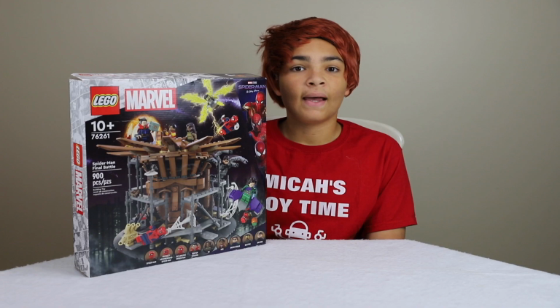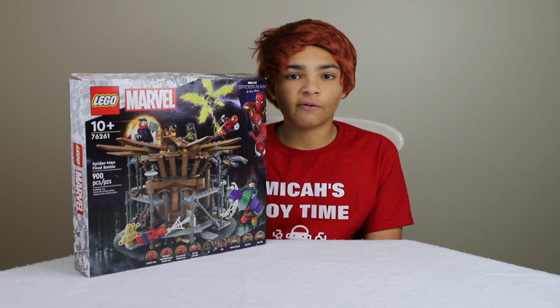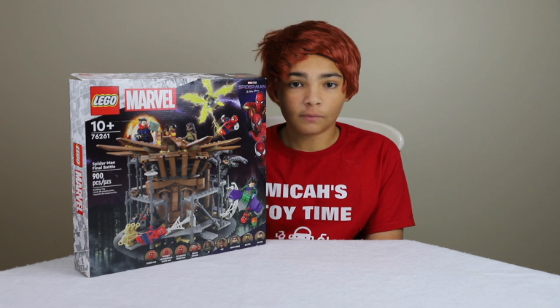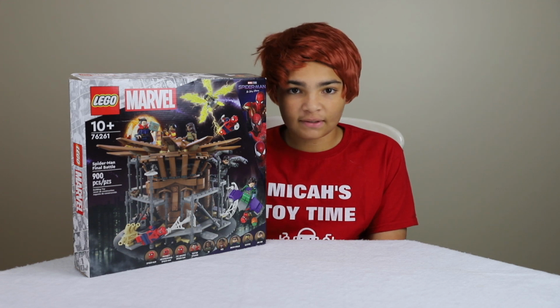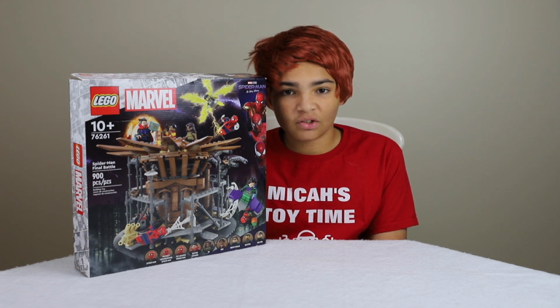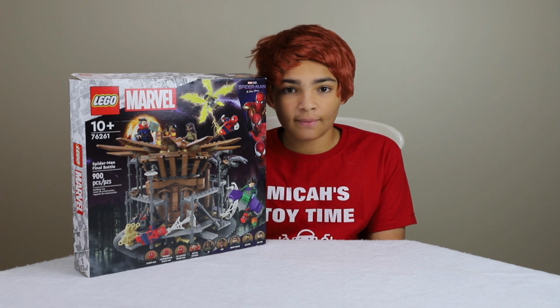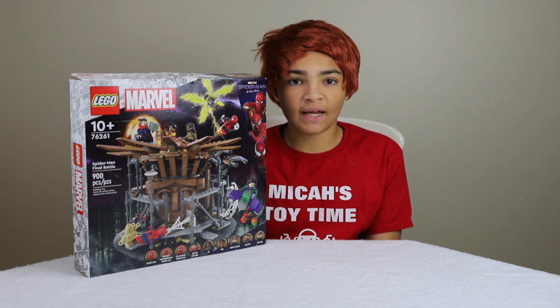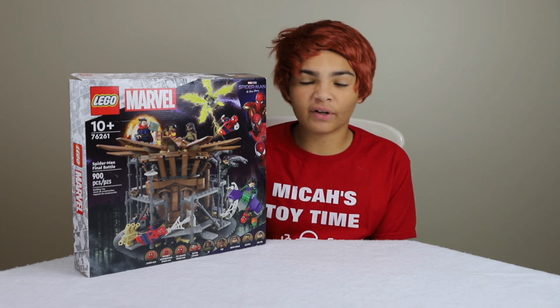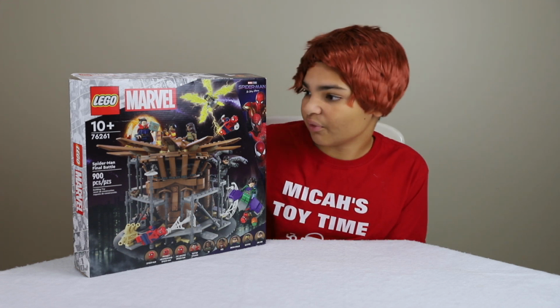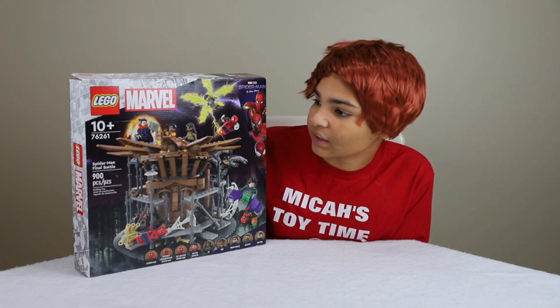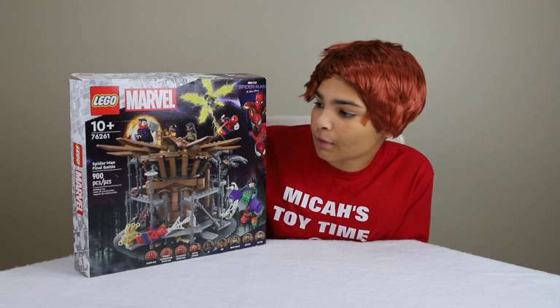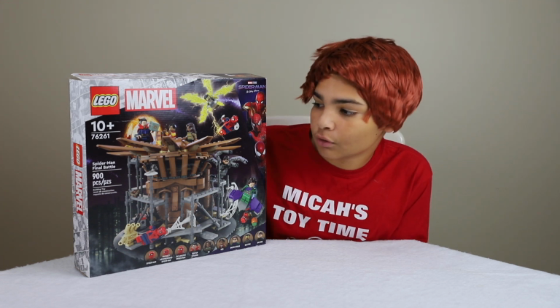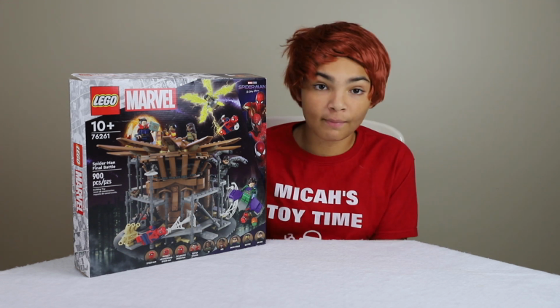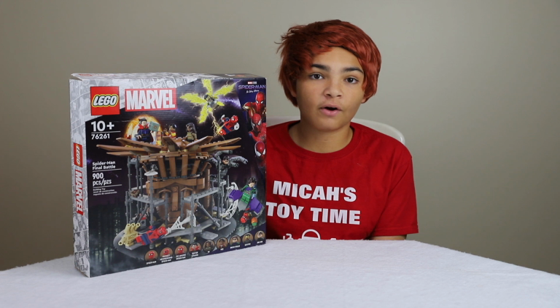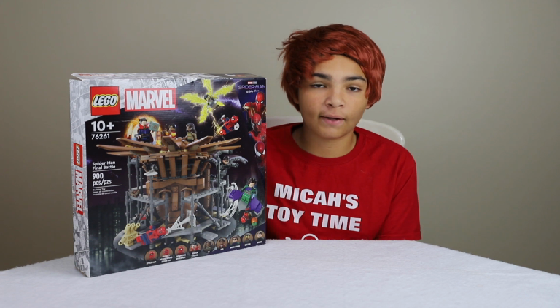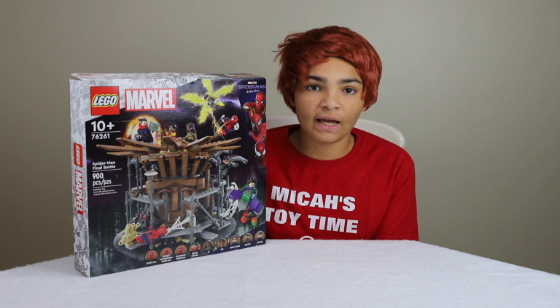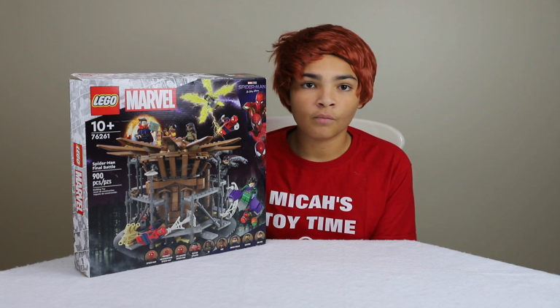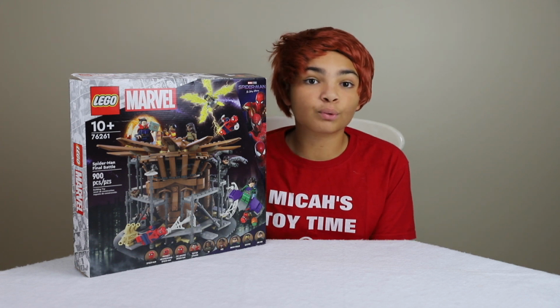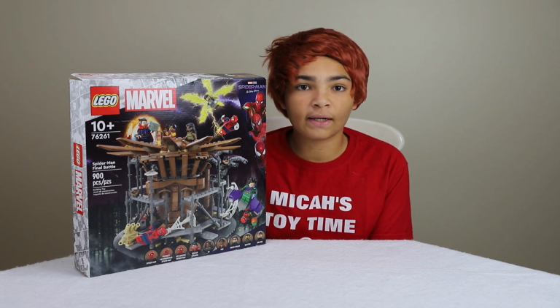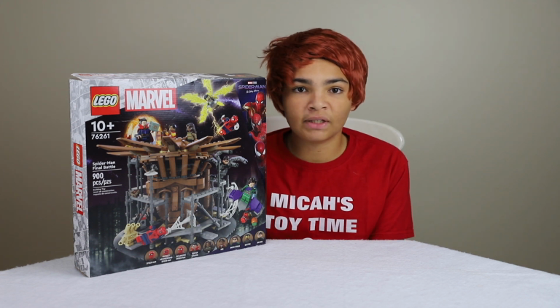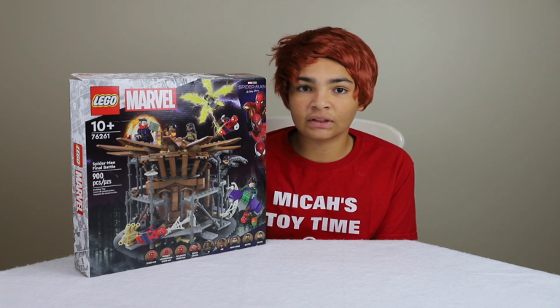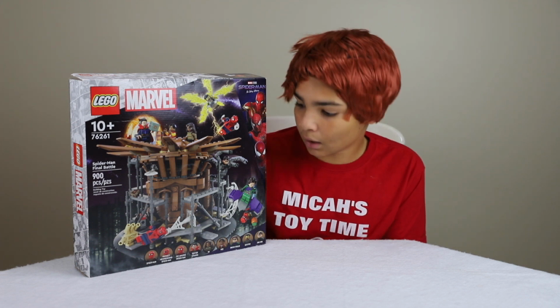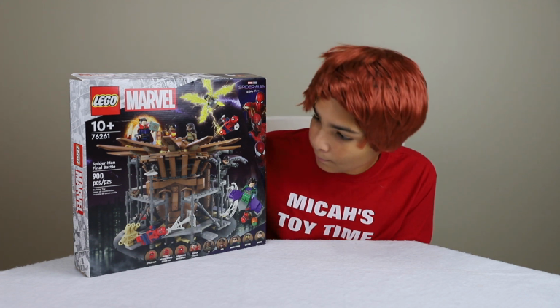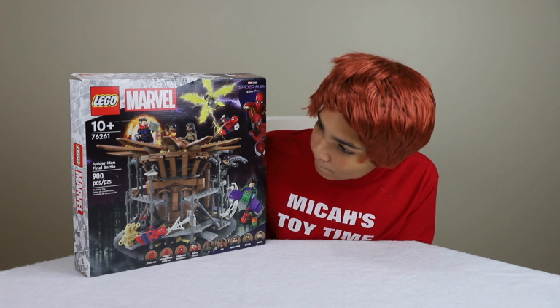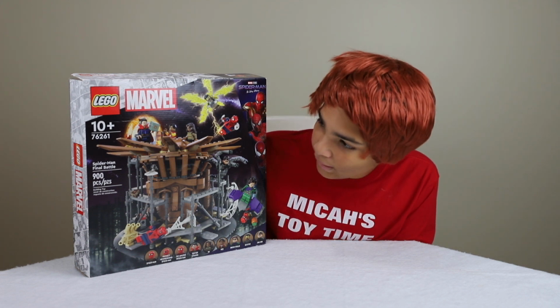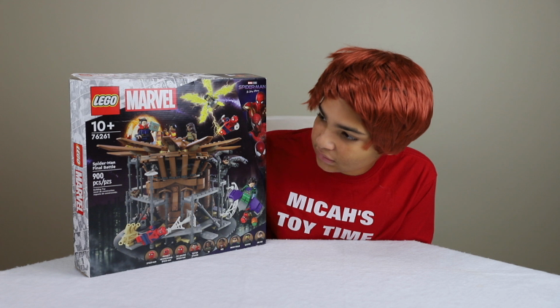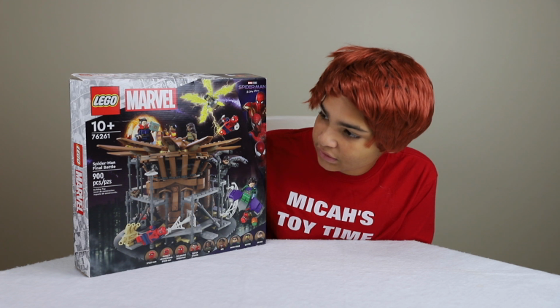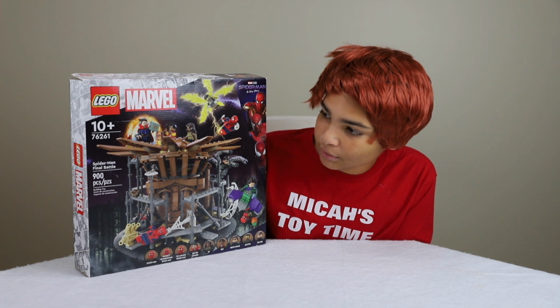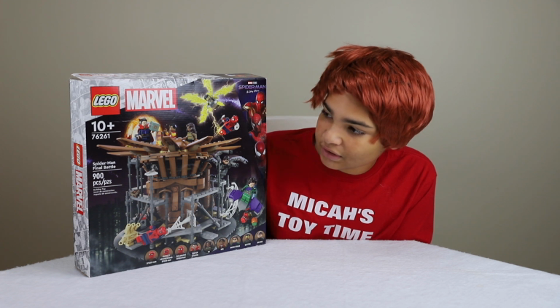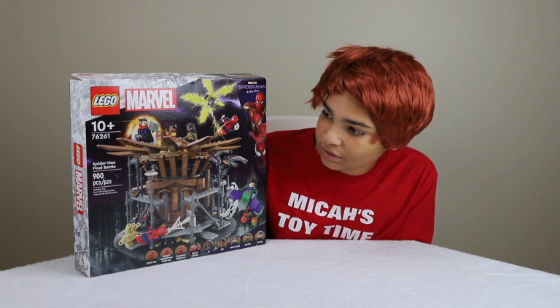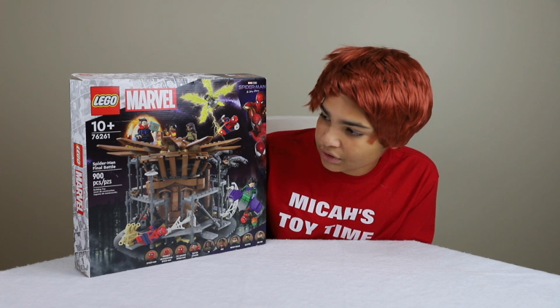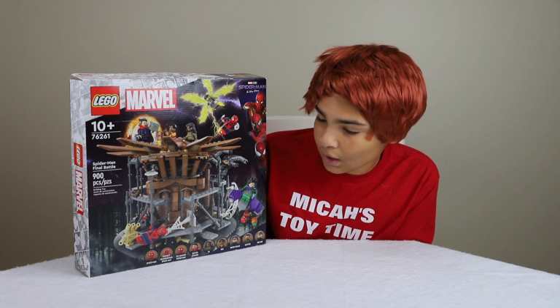Hello everybody and welcome back to Micah's Toy Time. Today I'm going to be reviewing the Lego Marvel Spider-Man Final Battle Set. It comes with 900 pieces and it's set number 76261.